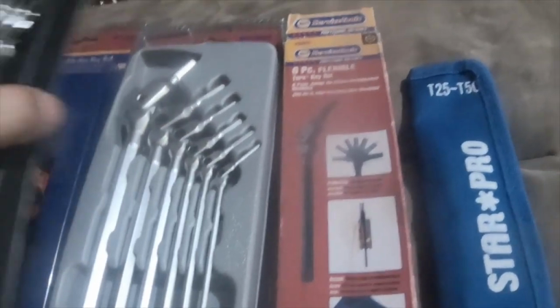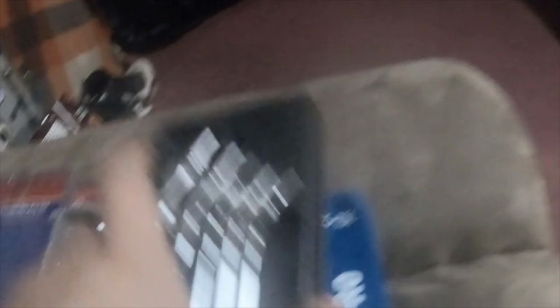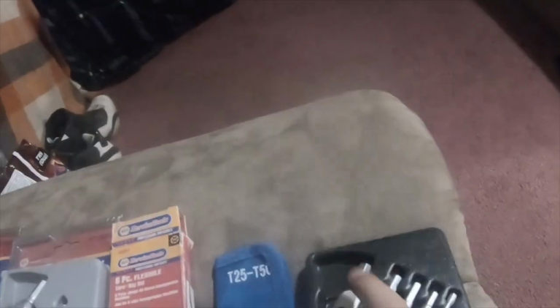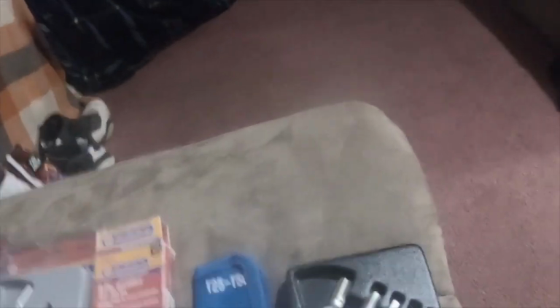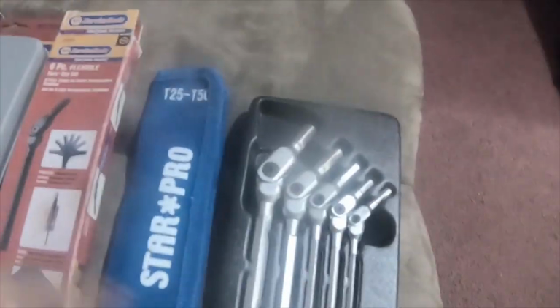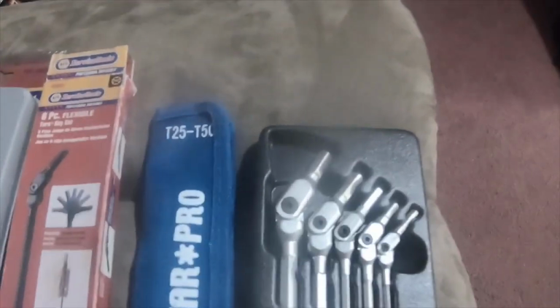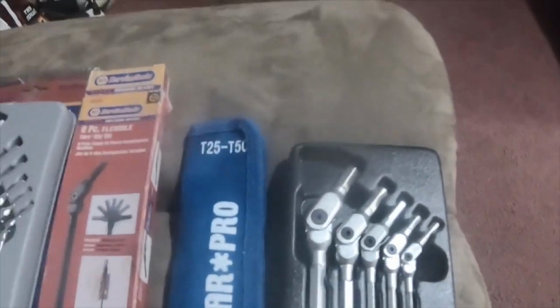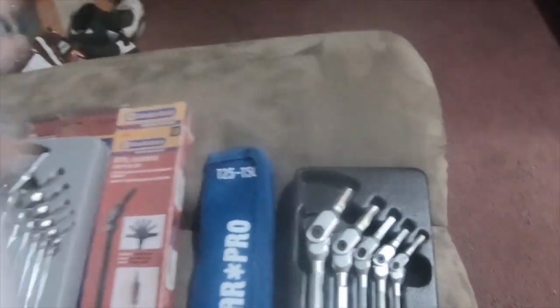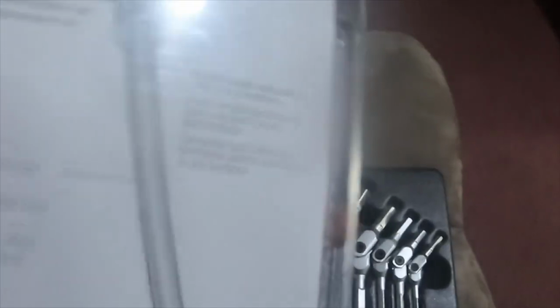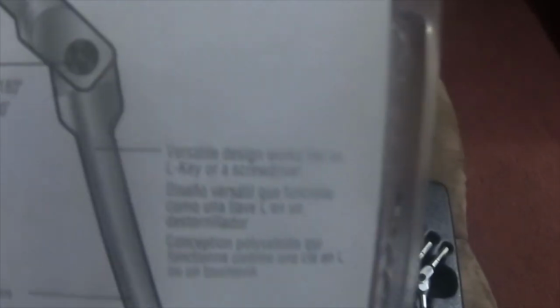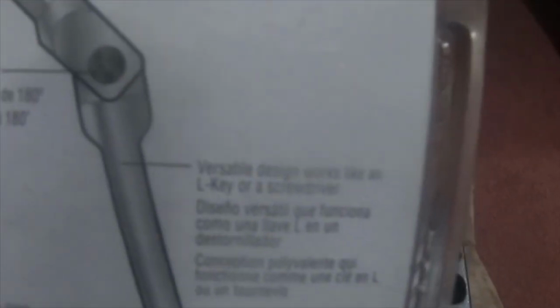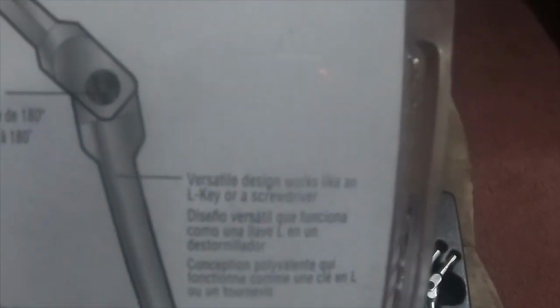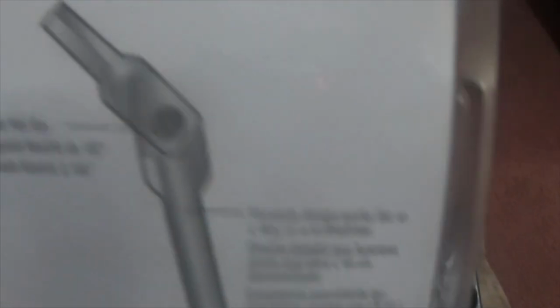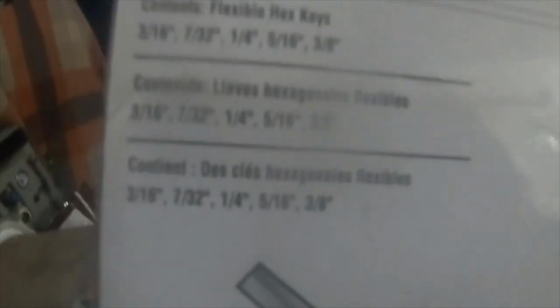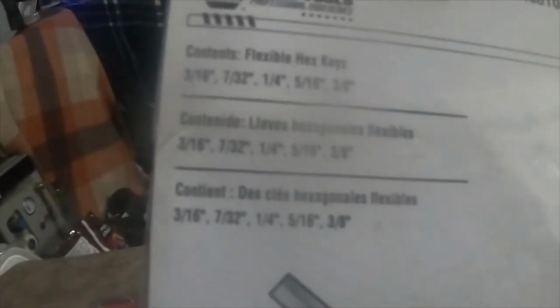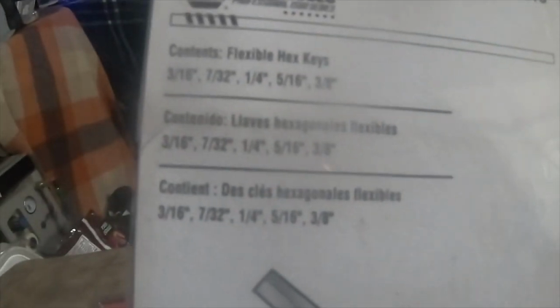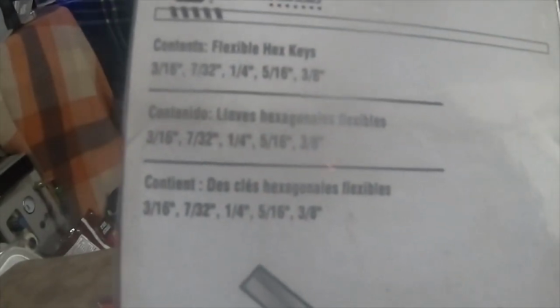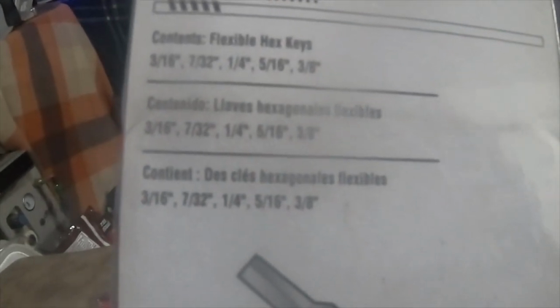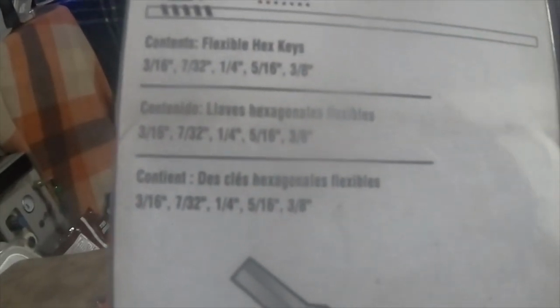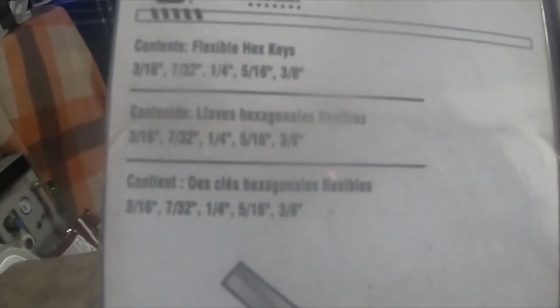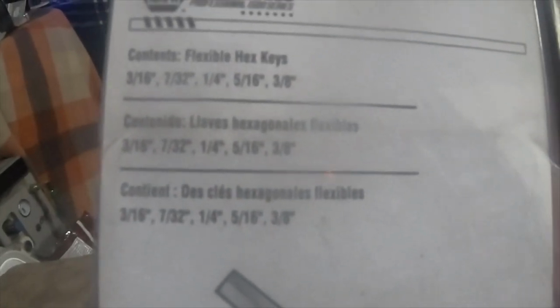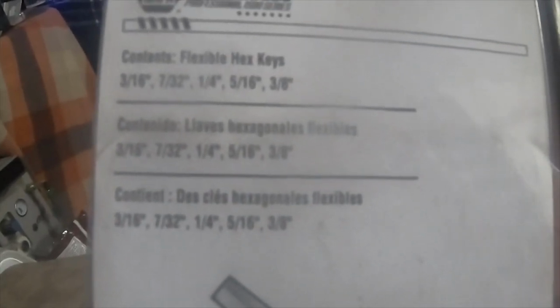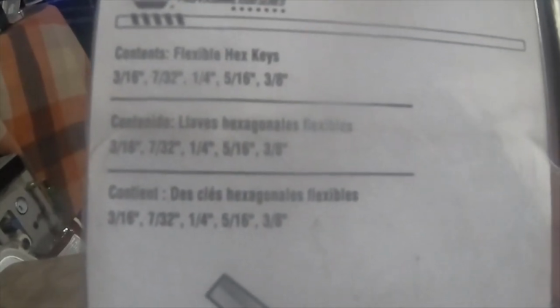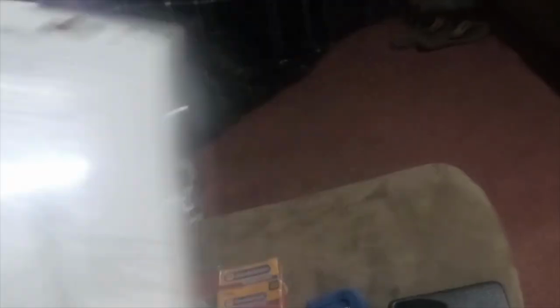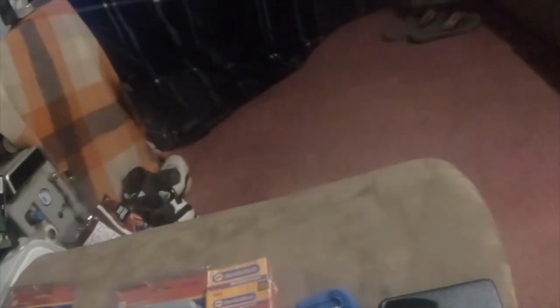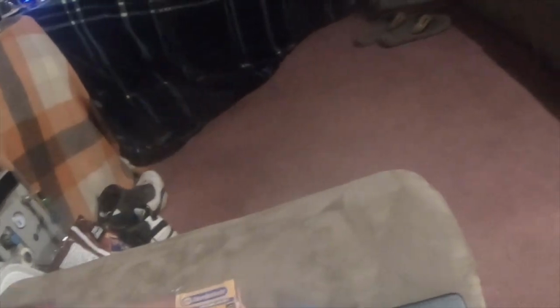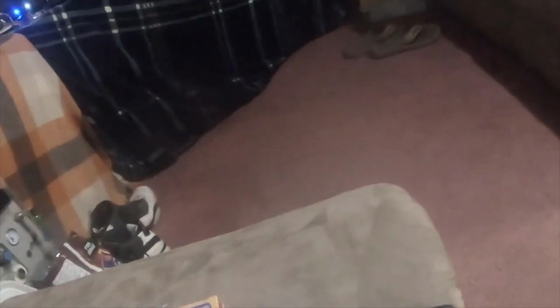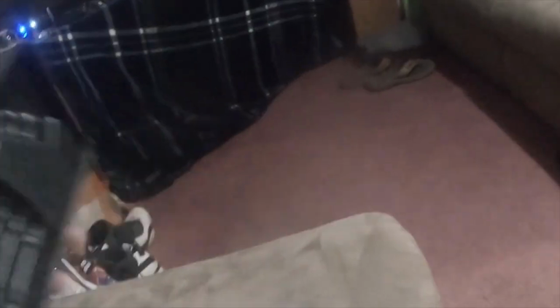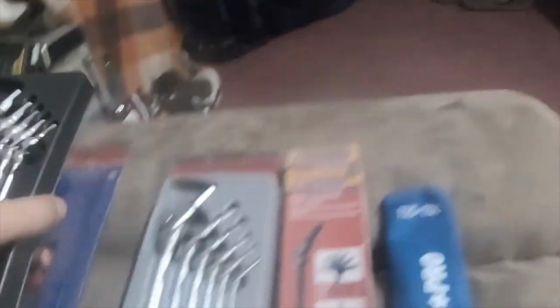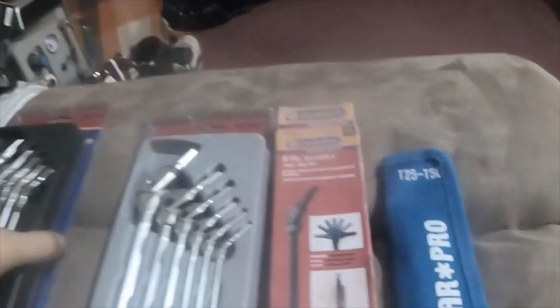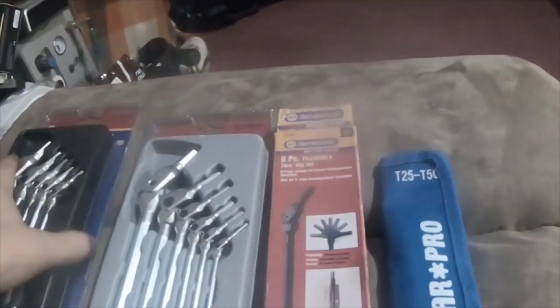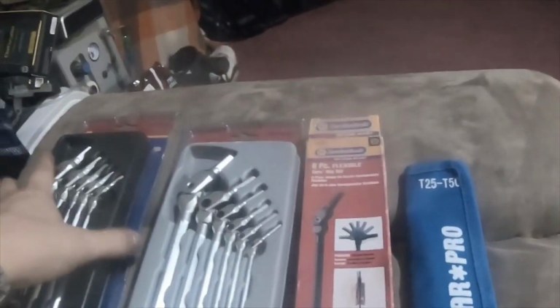The standard sizes are 3/16, 7/32, 1/4, 5/16, and 3/8 inch in these.